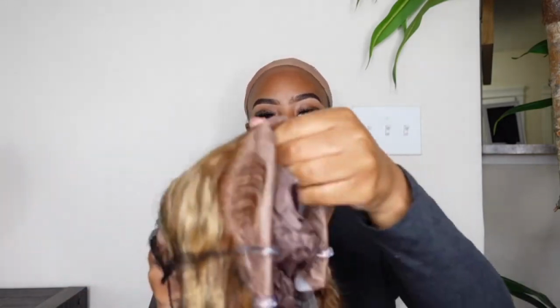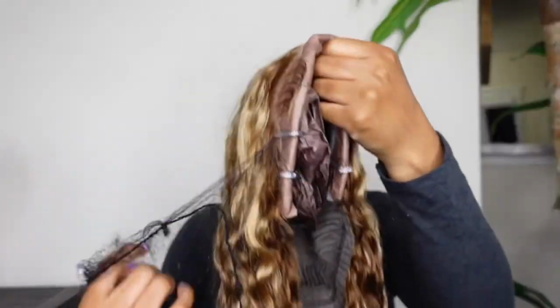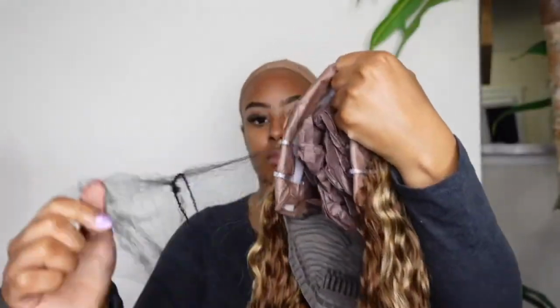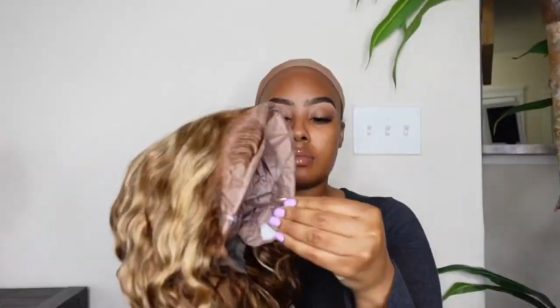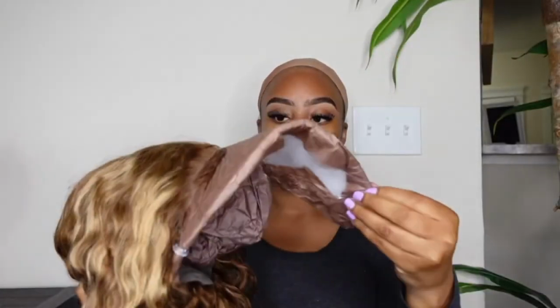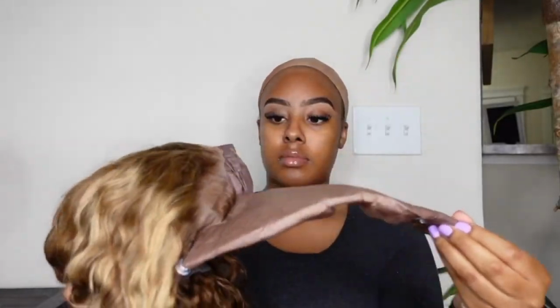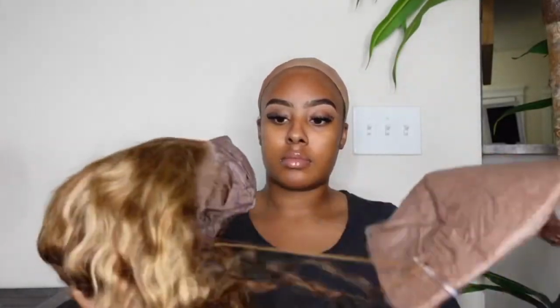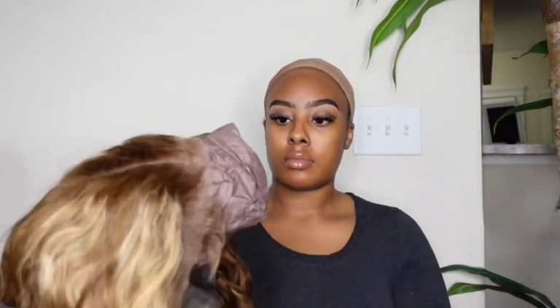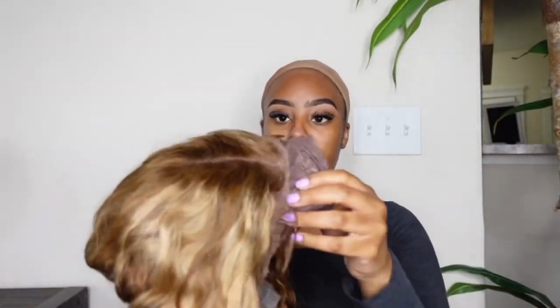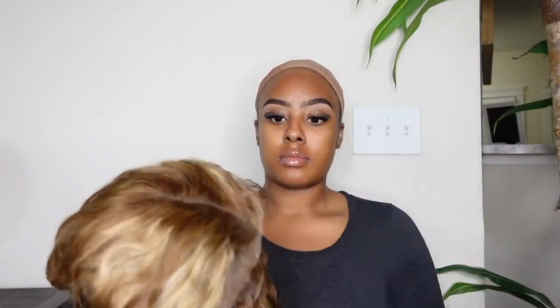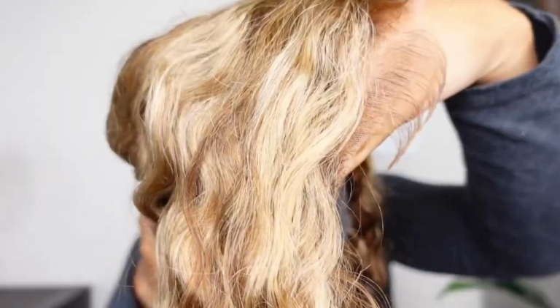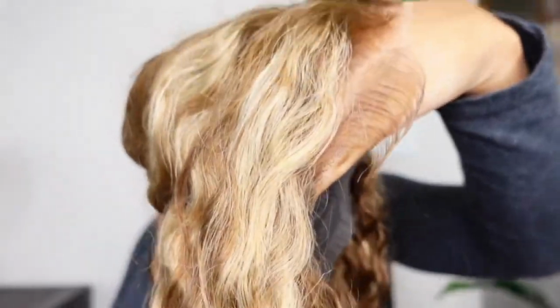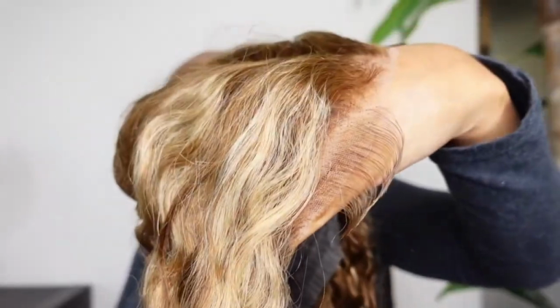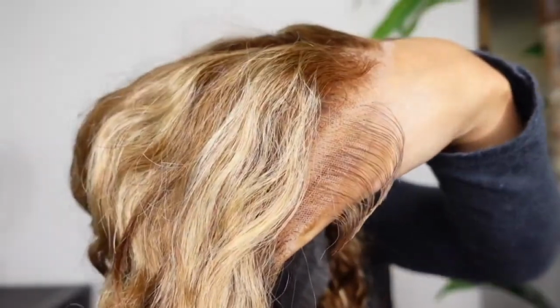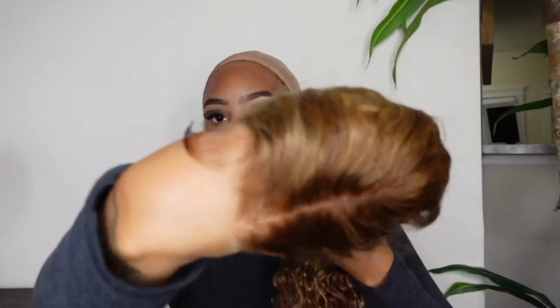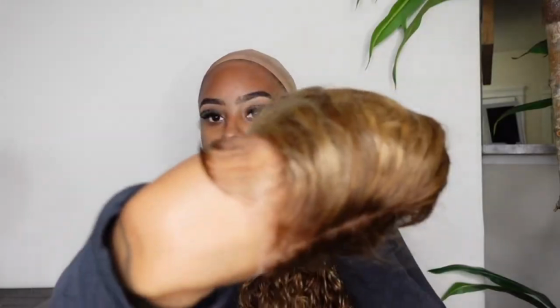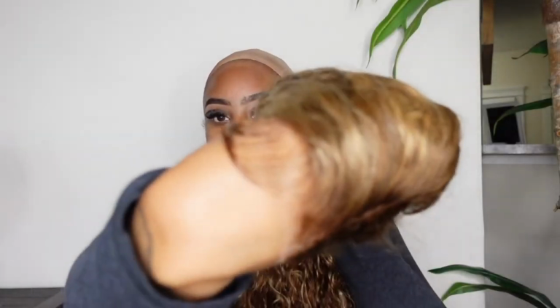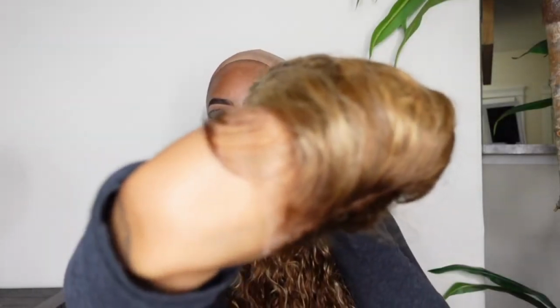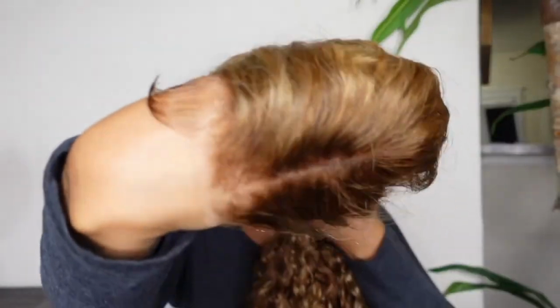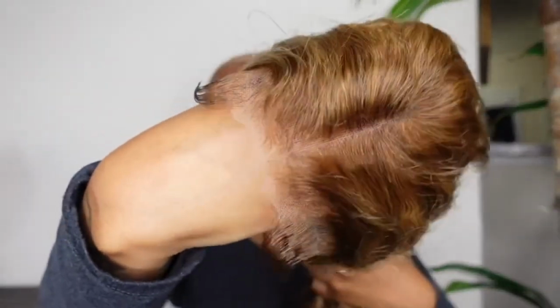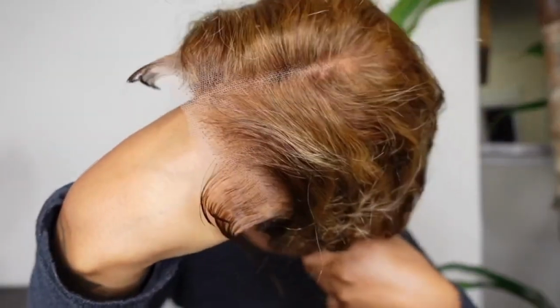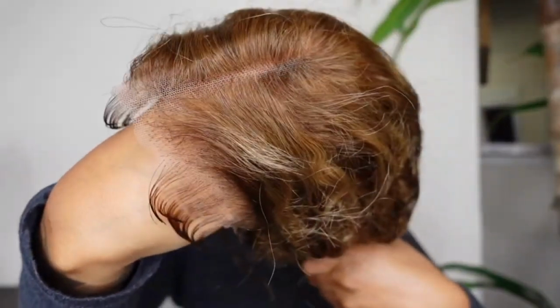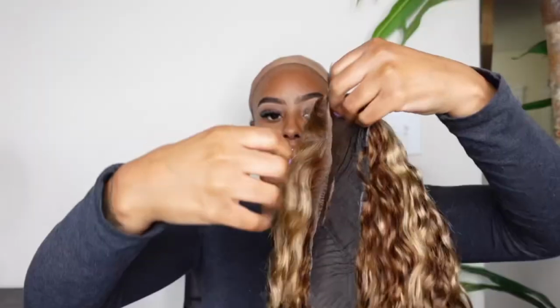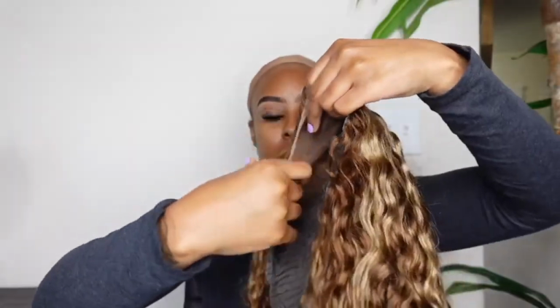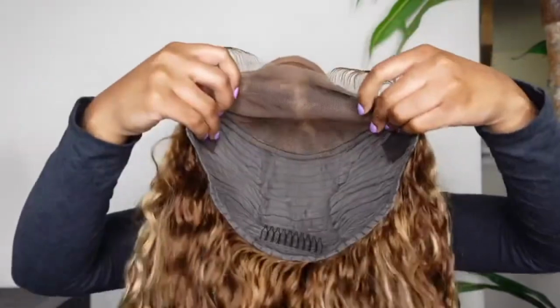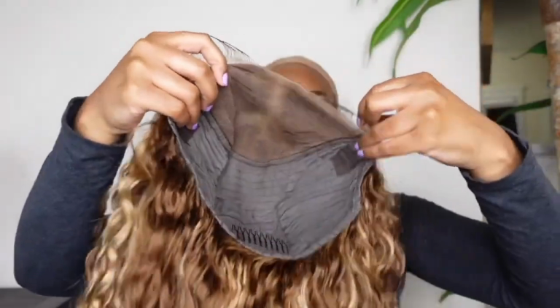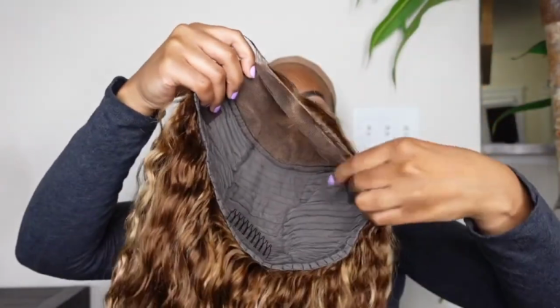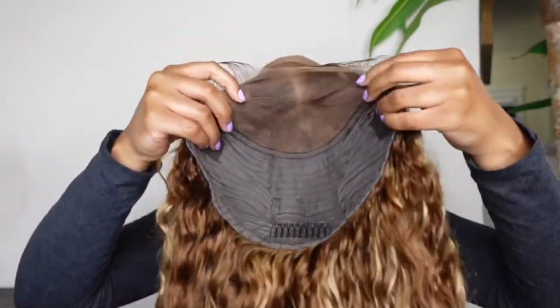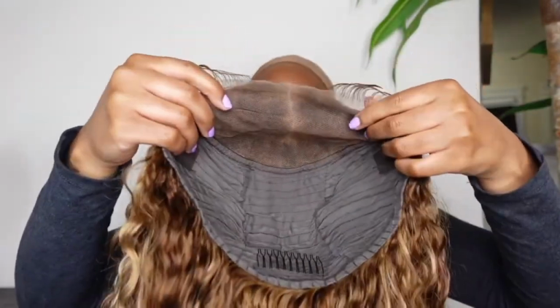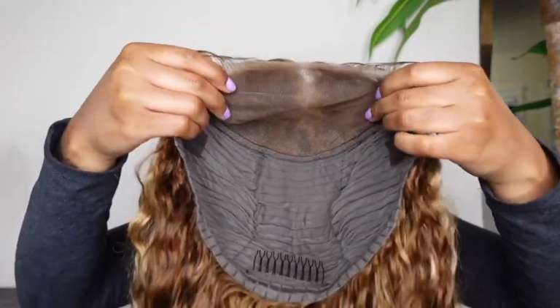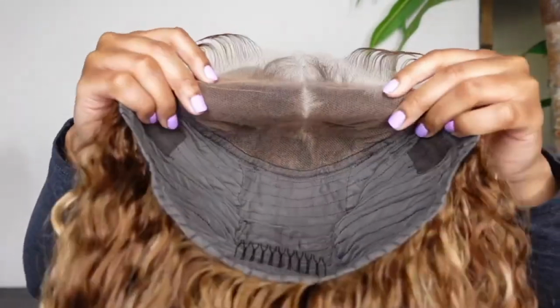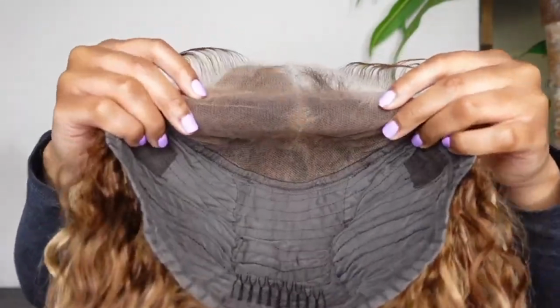This is the hair straight out of the package. As y'all can see, they have the baby hairs and everything ready for me. Look at that — pre-plucked, pre-bleached, ready to wear. It is a closure and it does have a non-slip grip on the back of the wig.